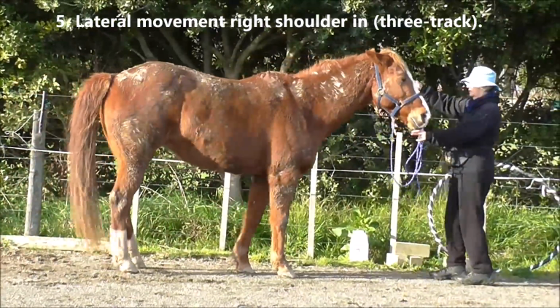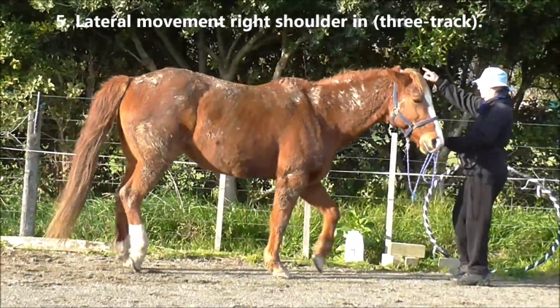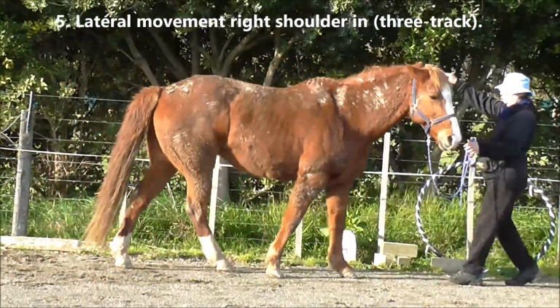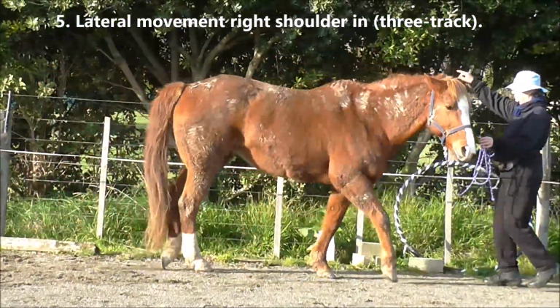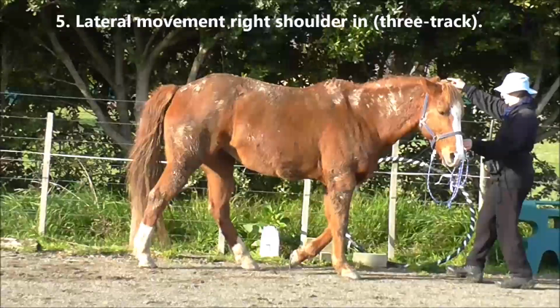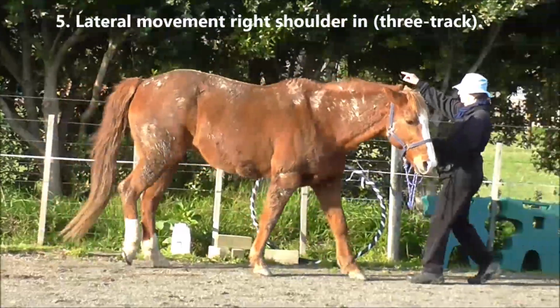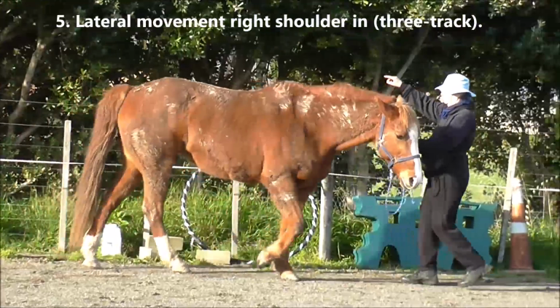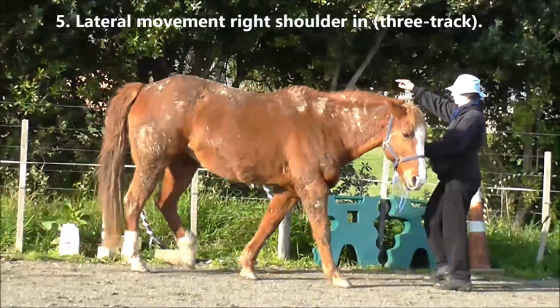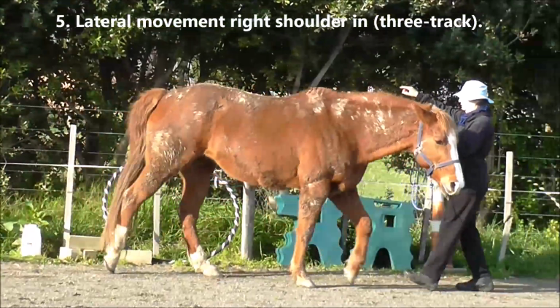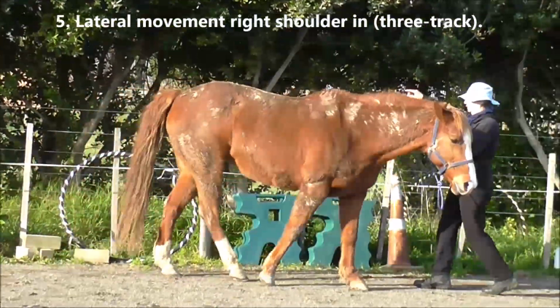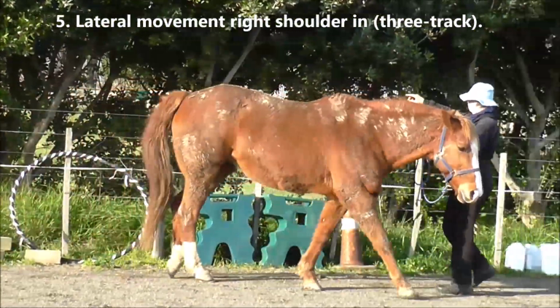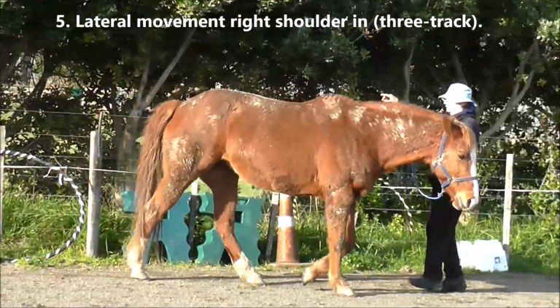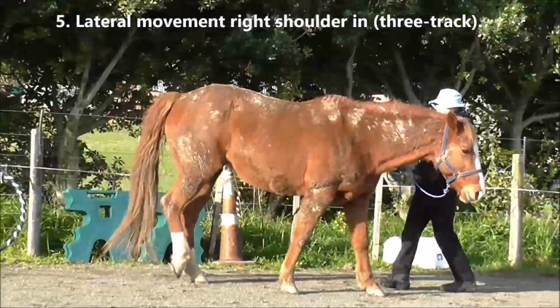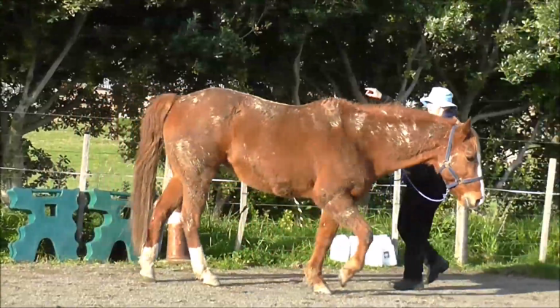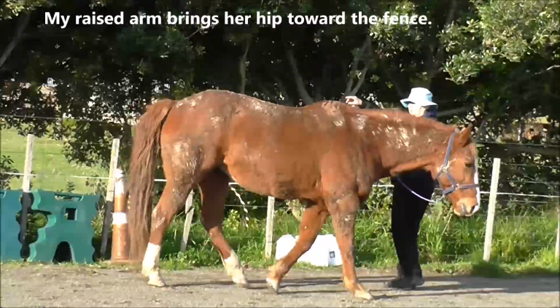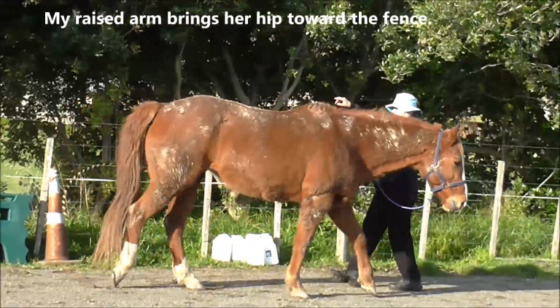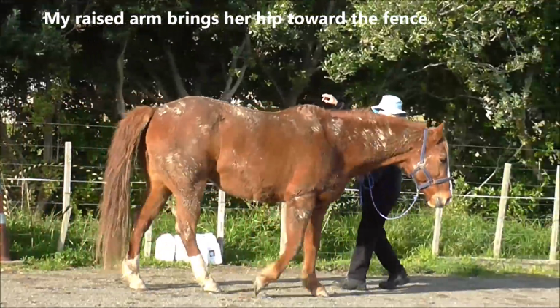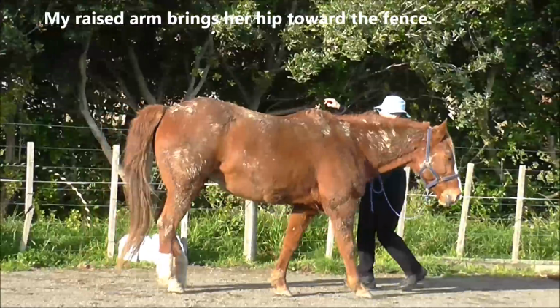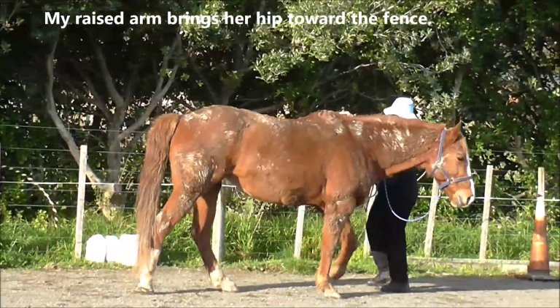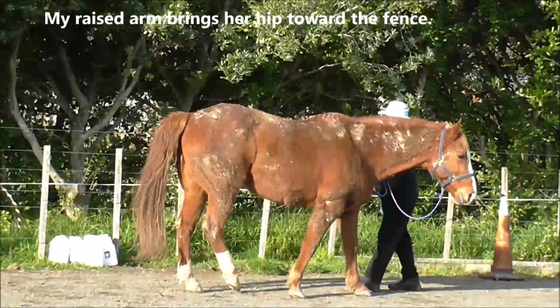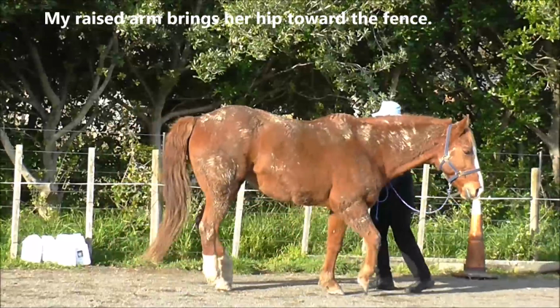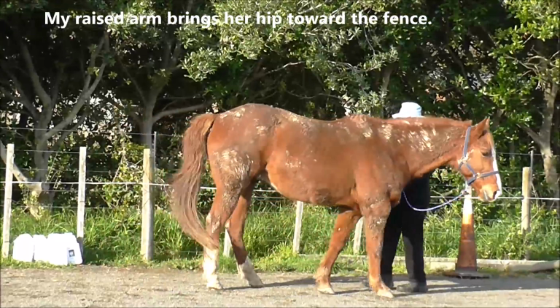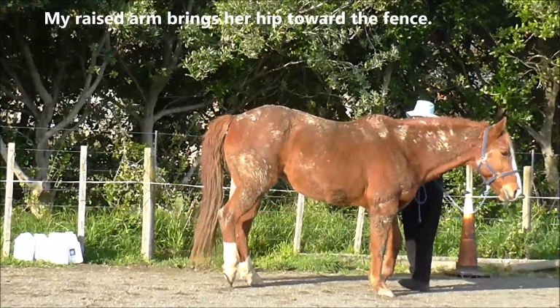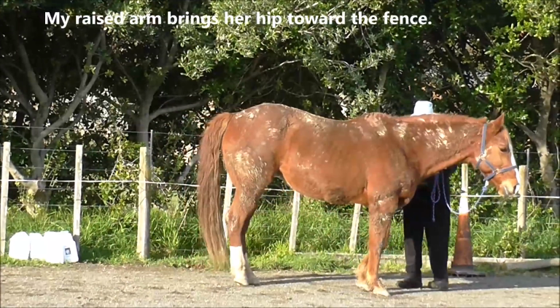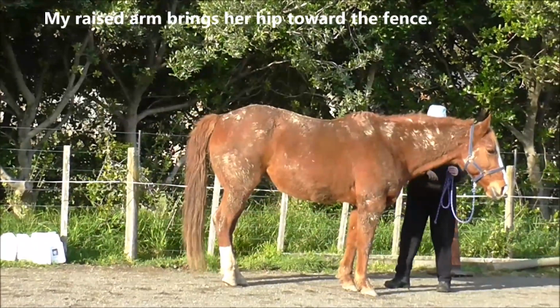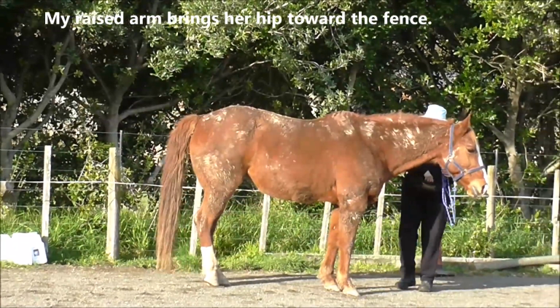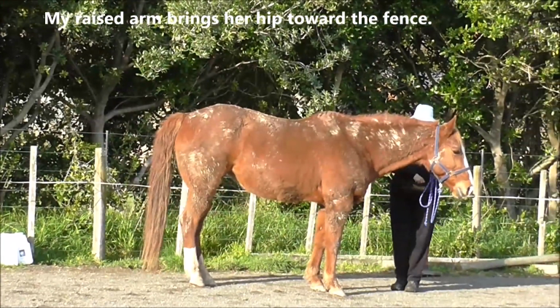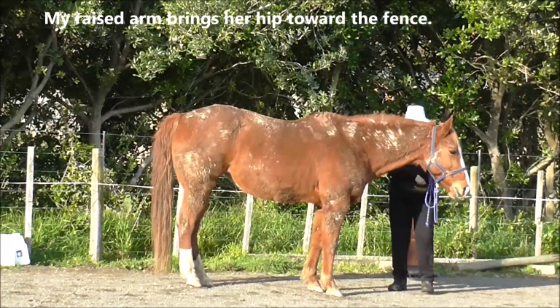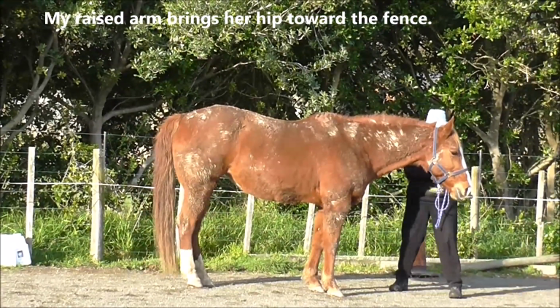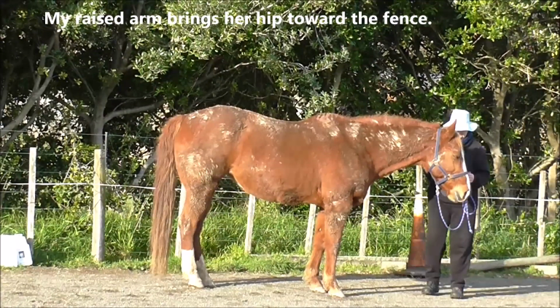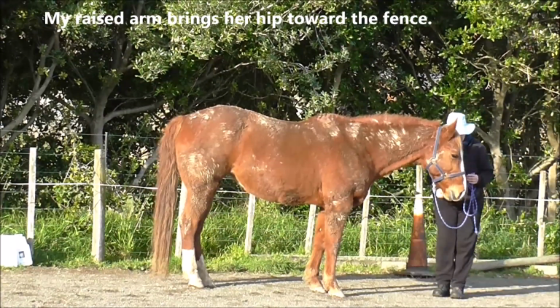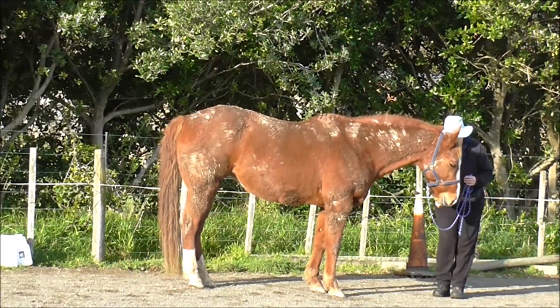Number 5 is lateral movement with the right shoulder in, and the horse is working on three tracks. My raised arm brings her hip toward the fence. Click and treat for a good effort.